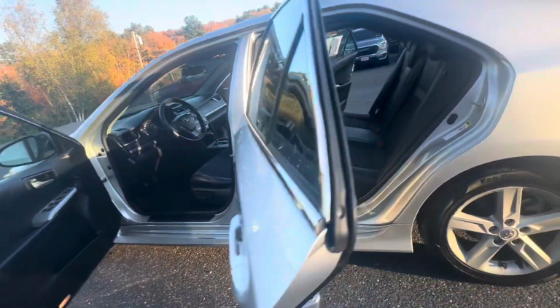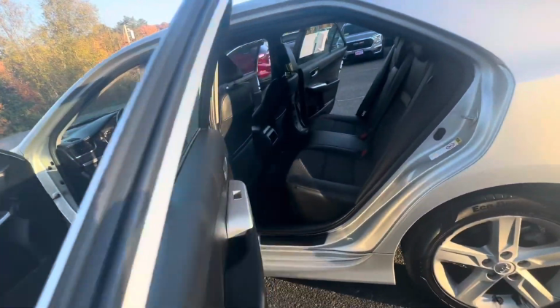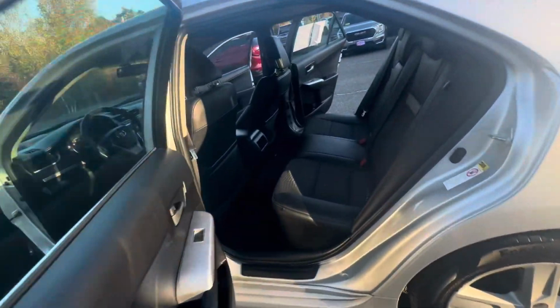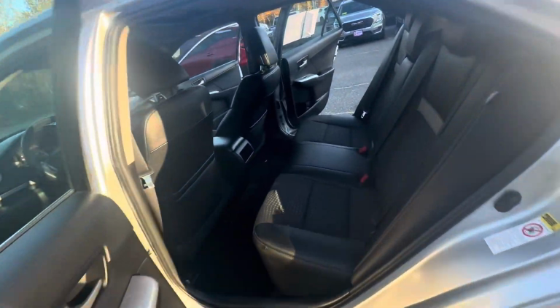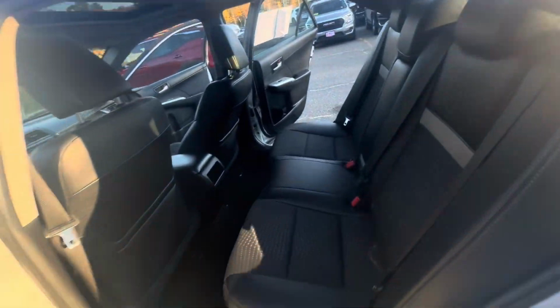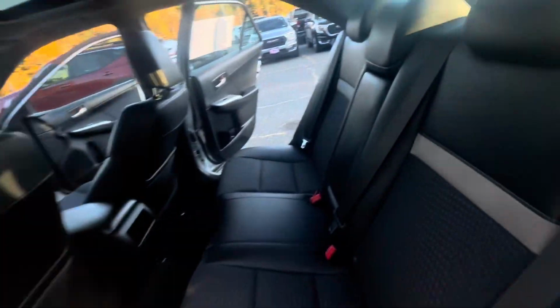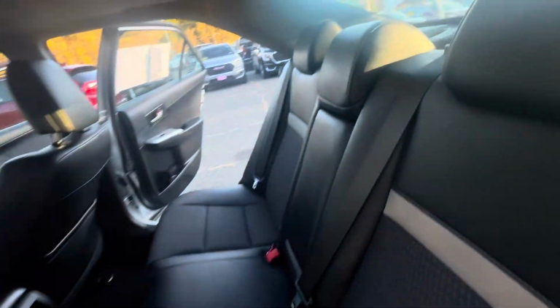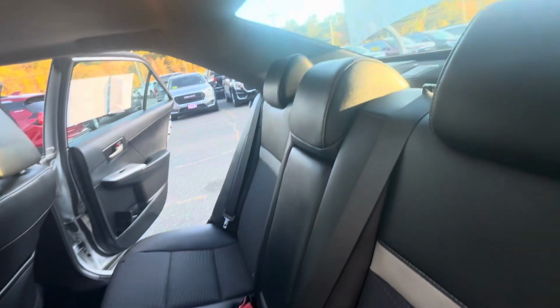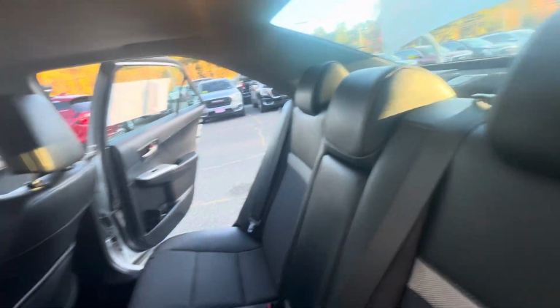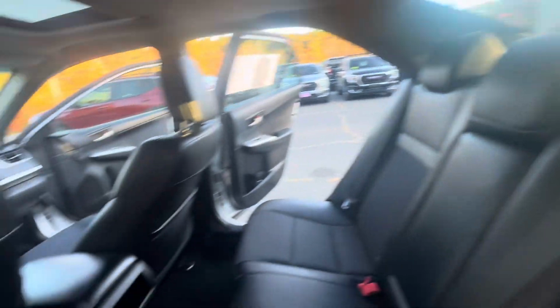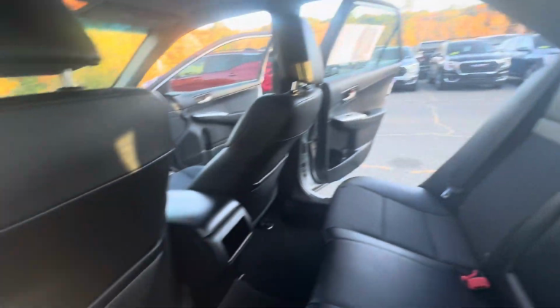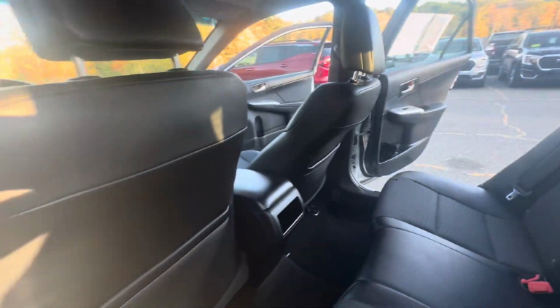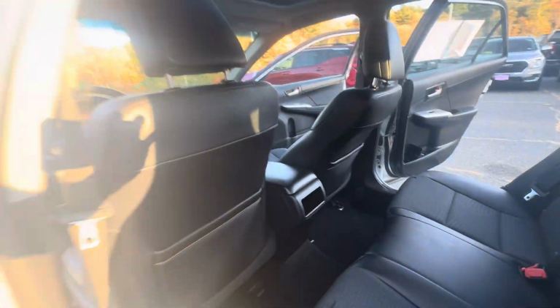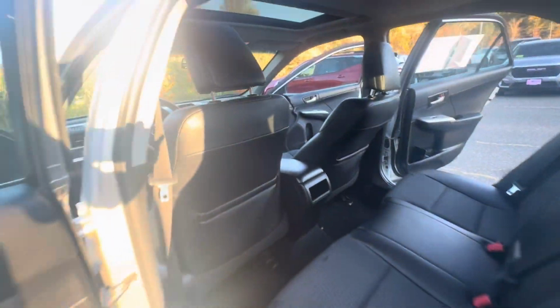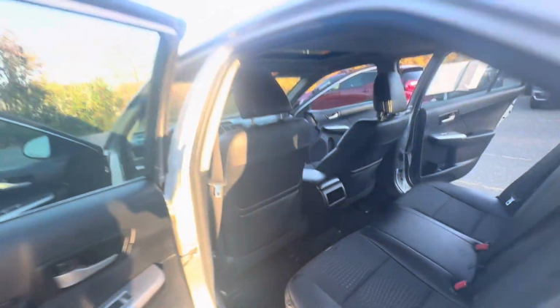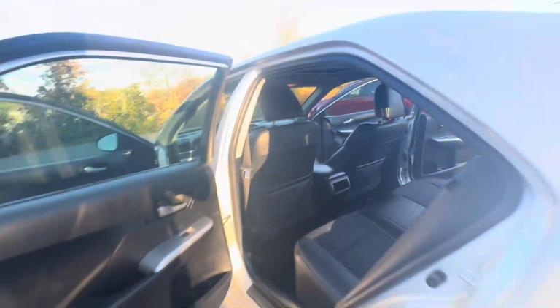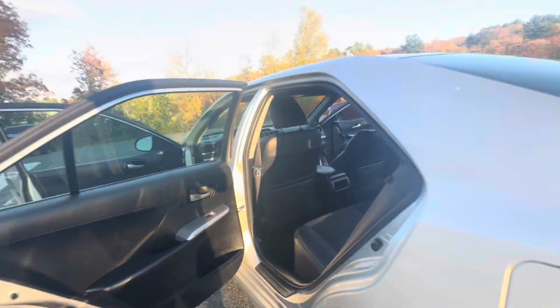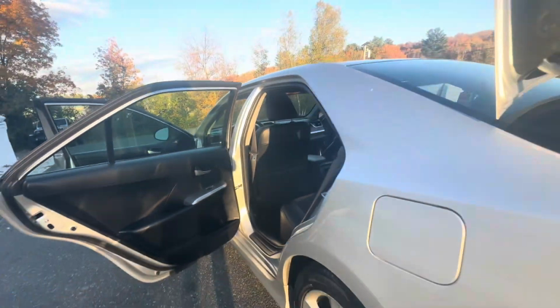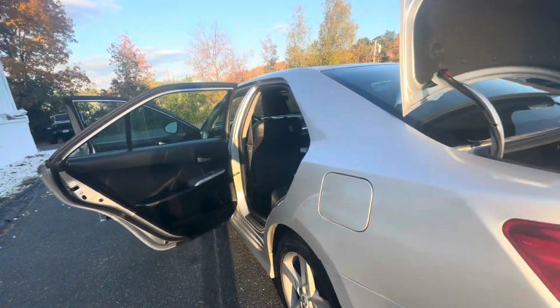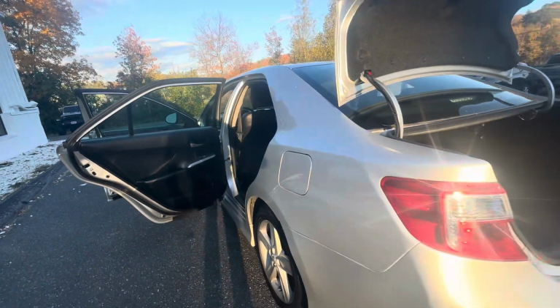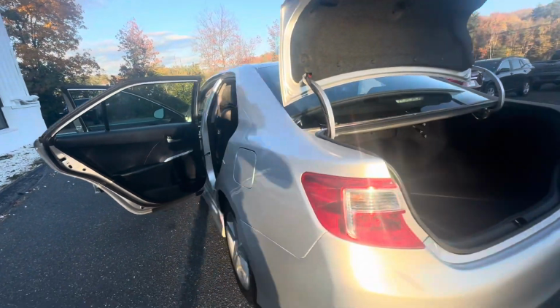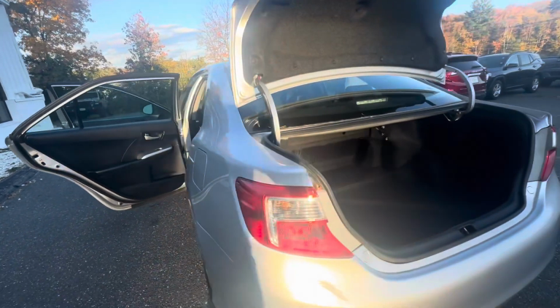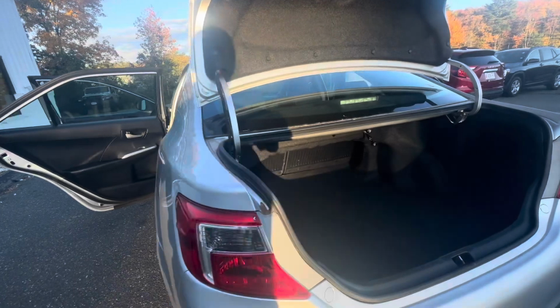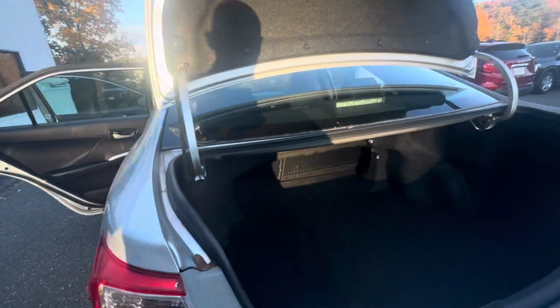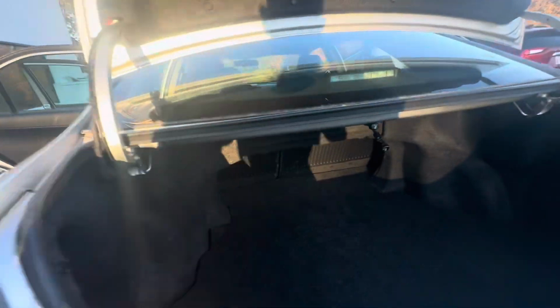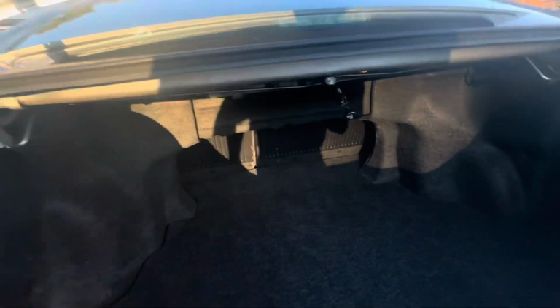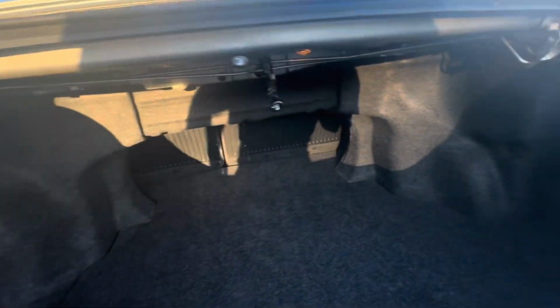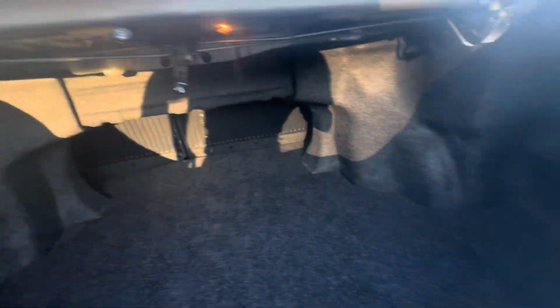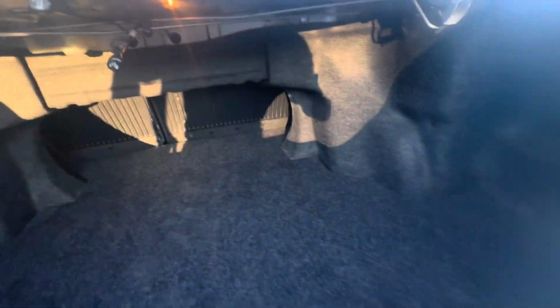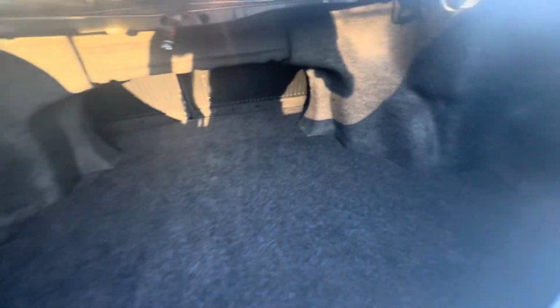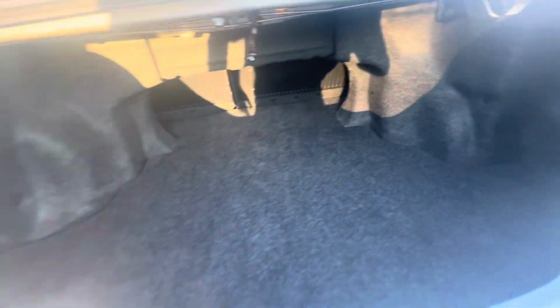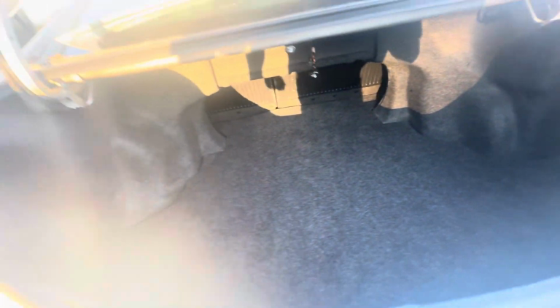Making our way to the back — plenty of room for passengers. Making our way to the trunk, you have a decent sized cargo space up here.